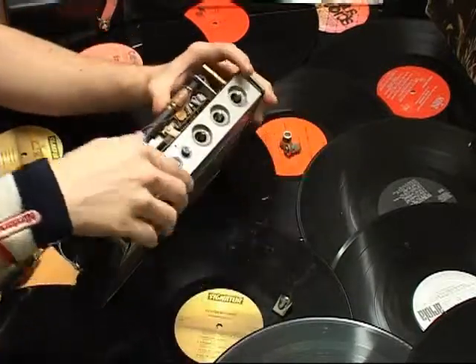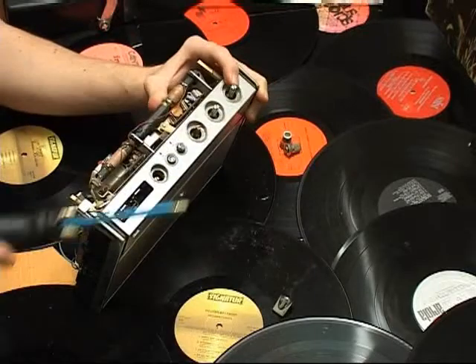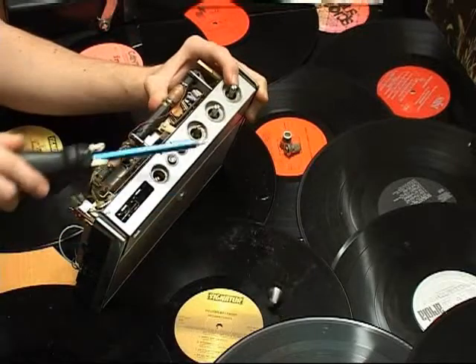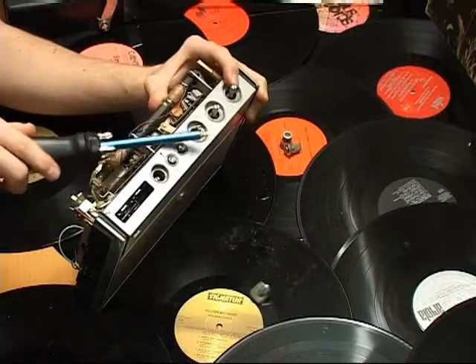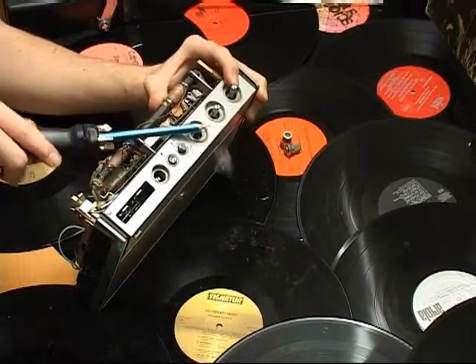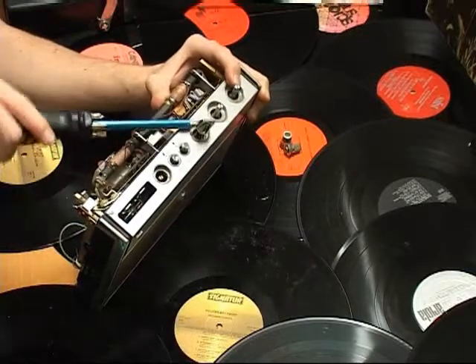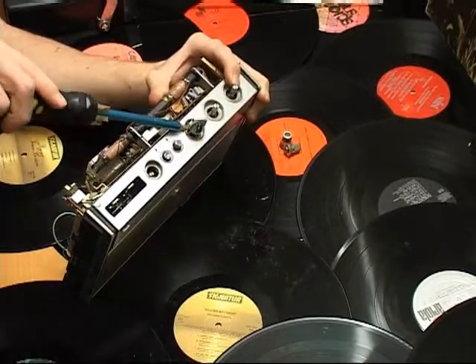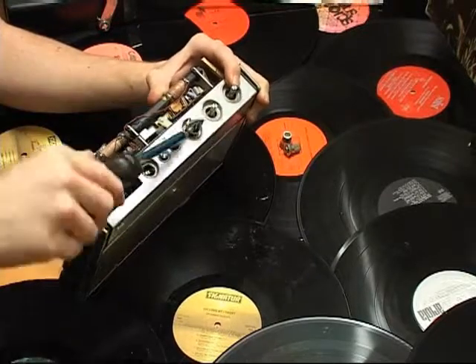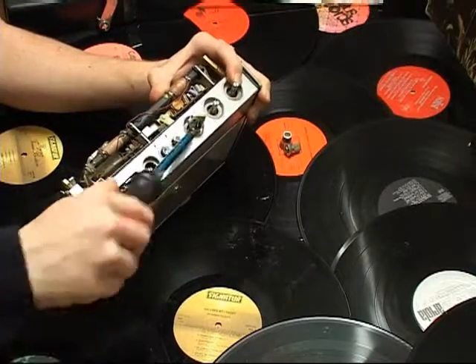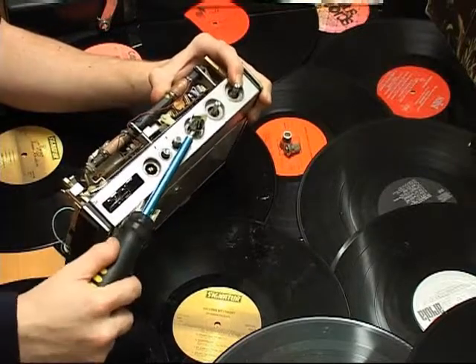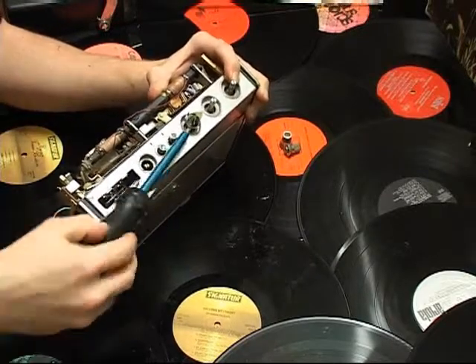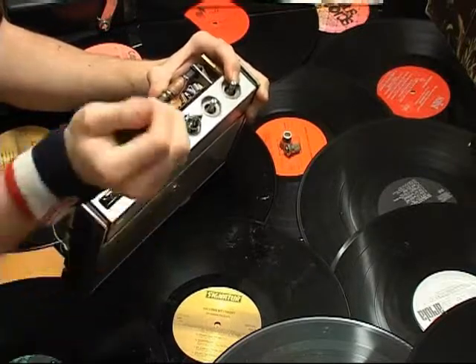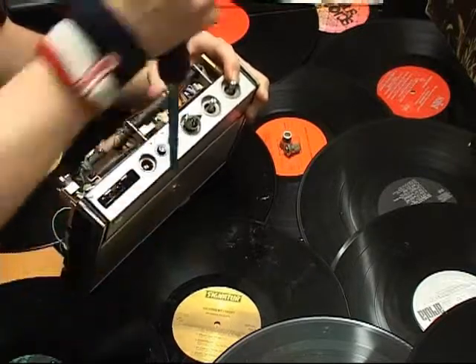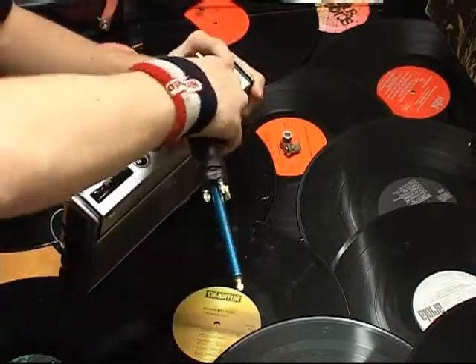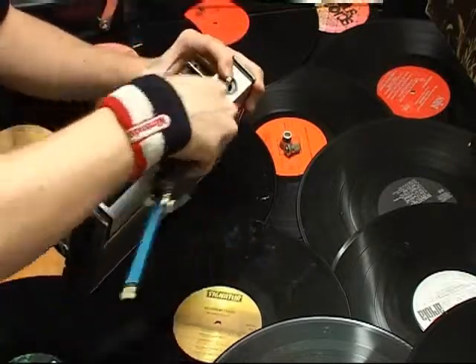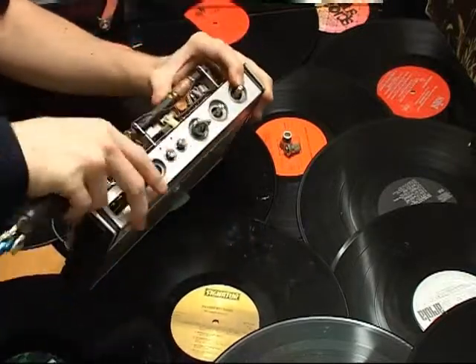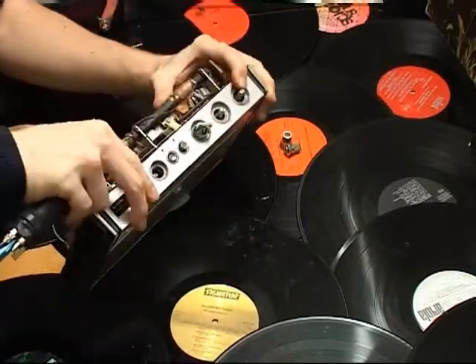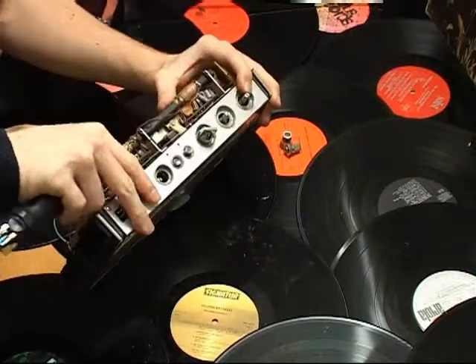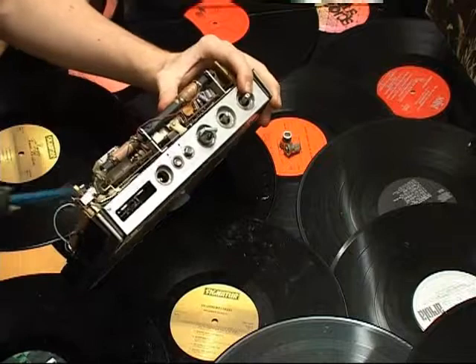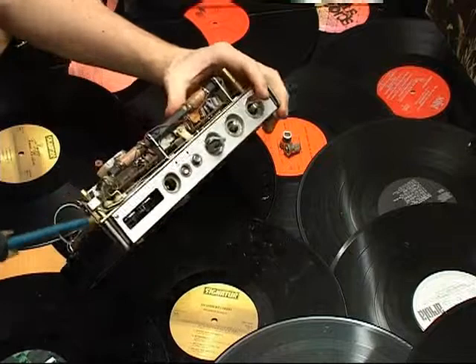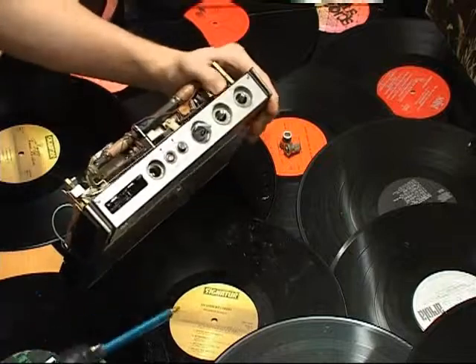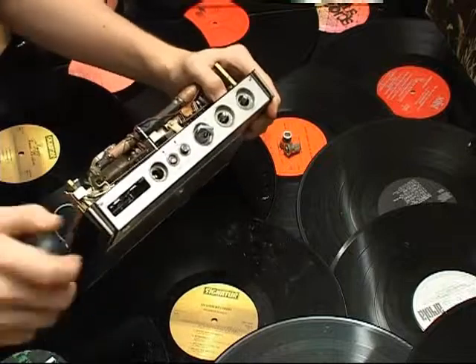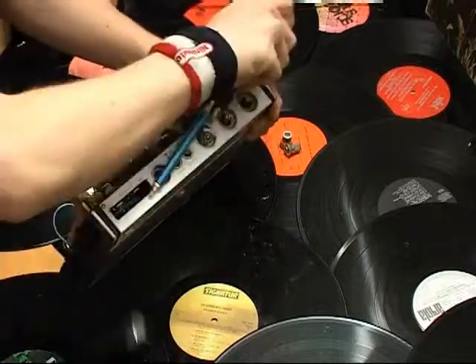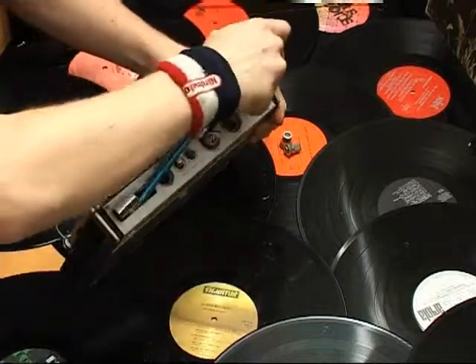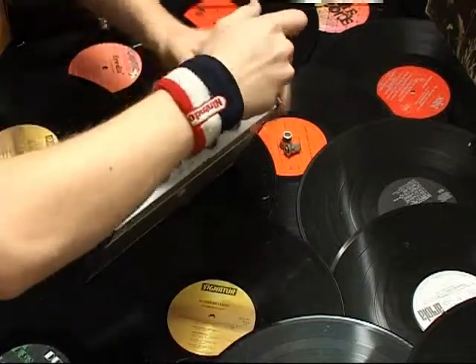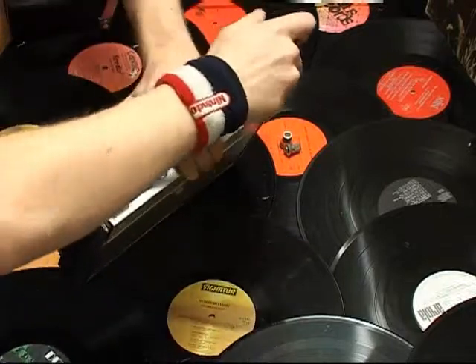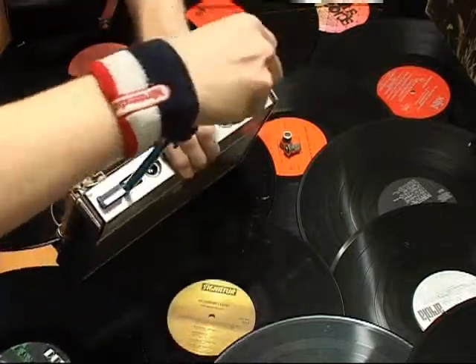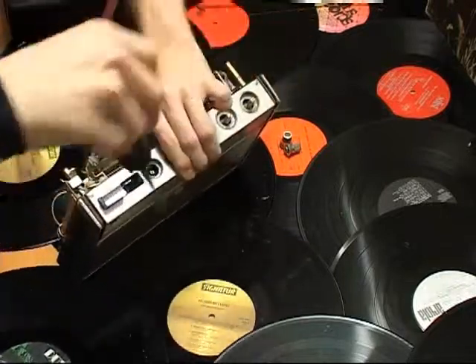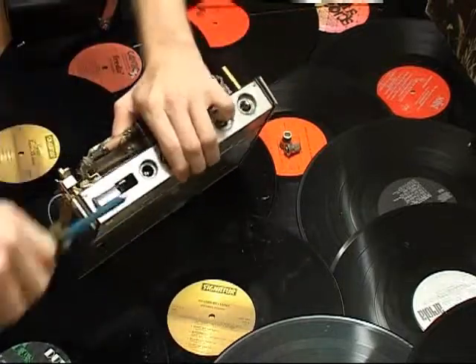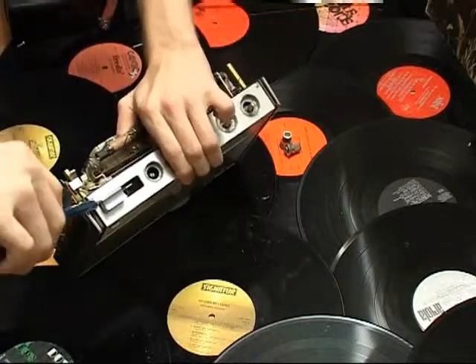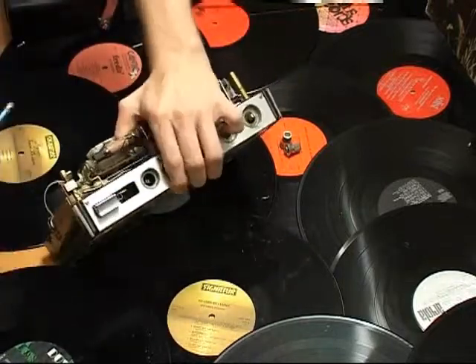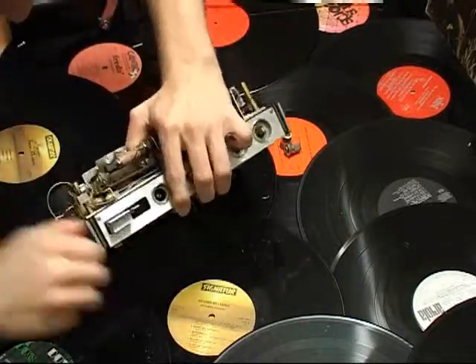The Super Ultra Magnetic Screwdriver makes this task incredibly easy to perform. It's sold separately for a limited time only. Order yours today.